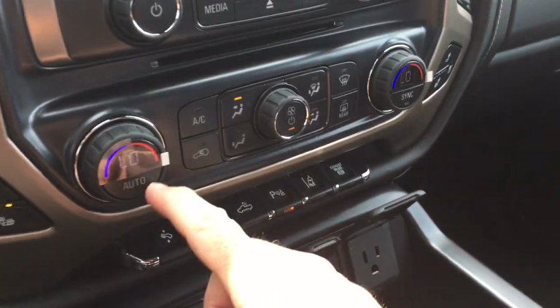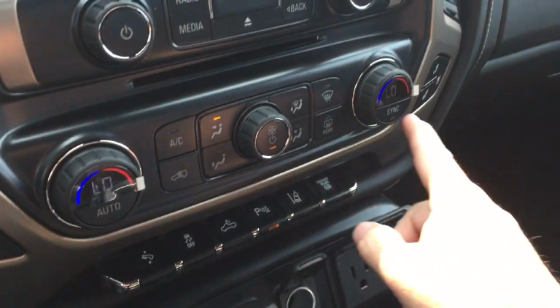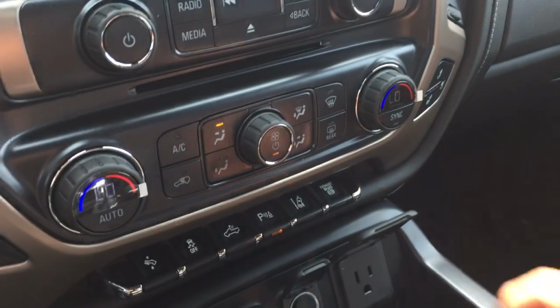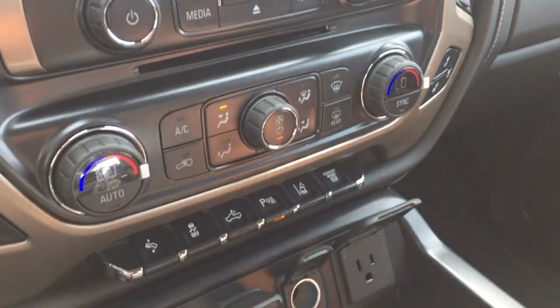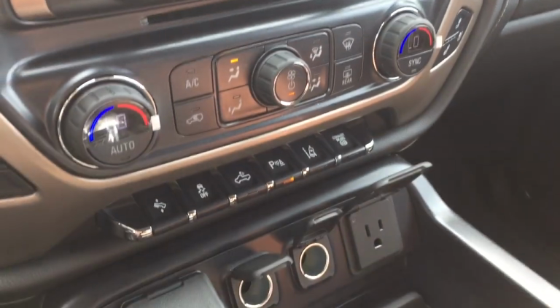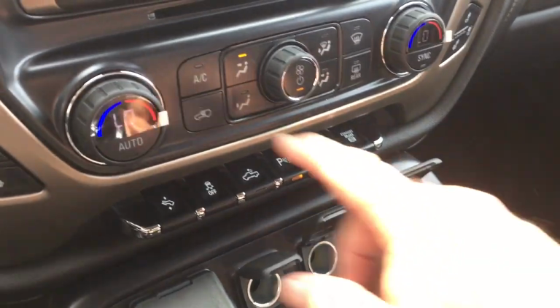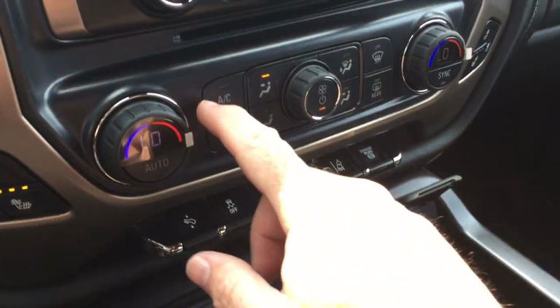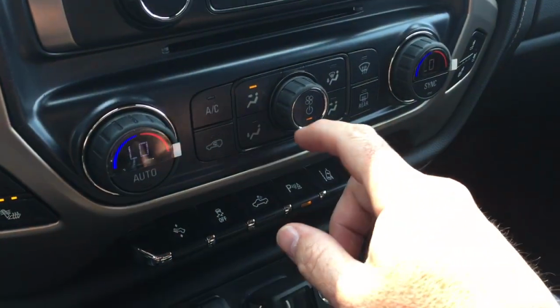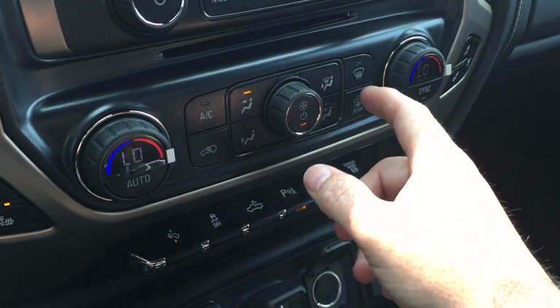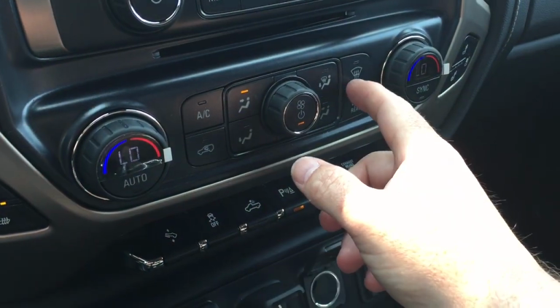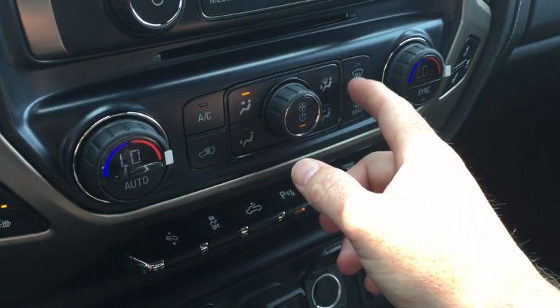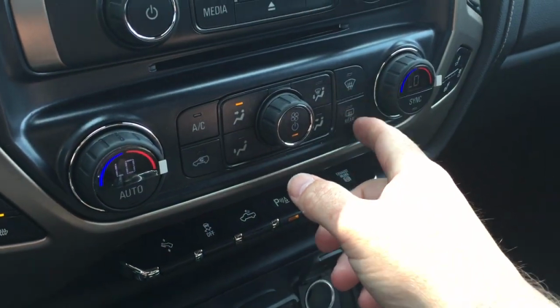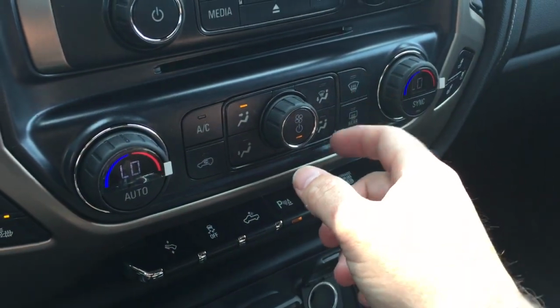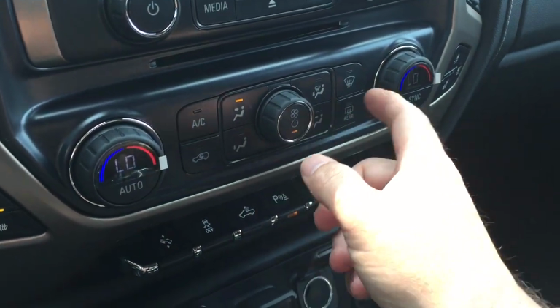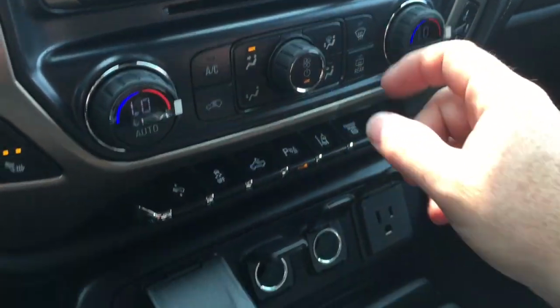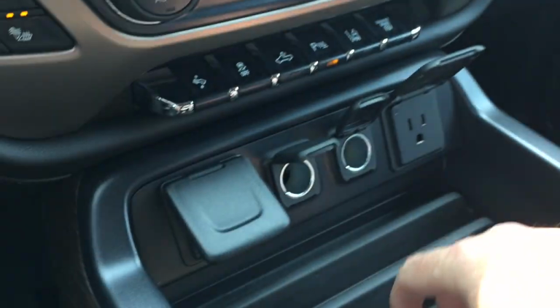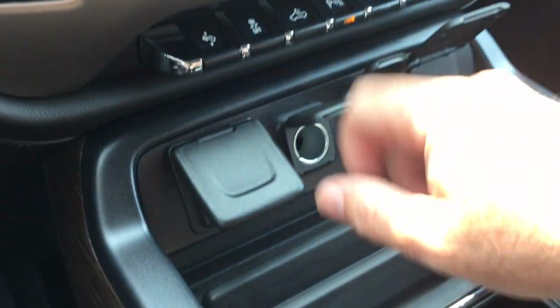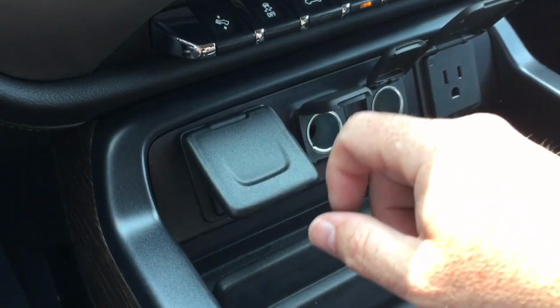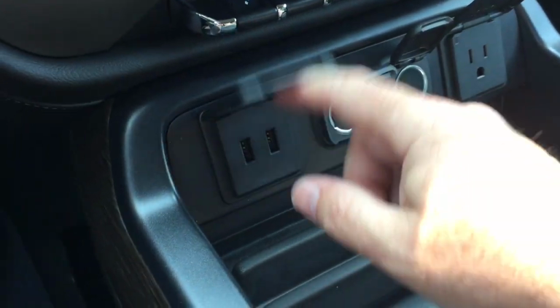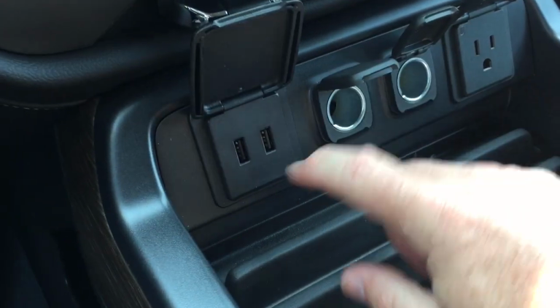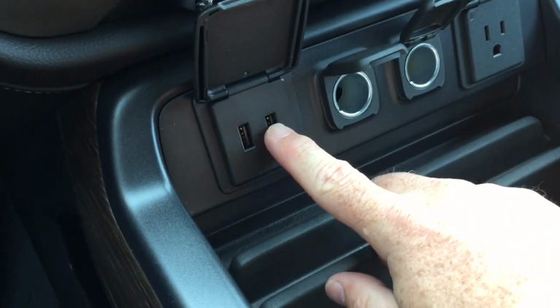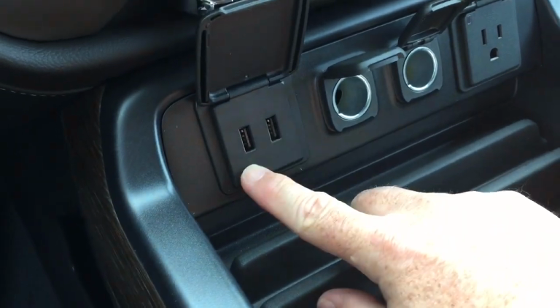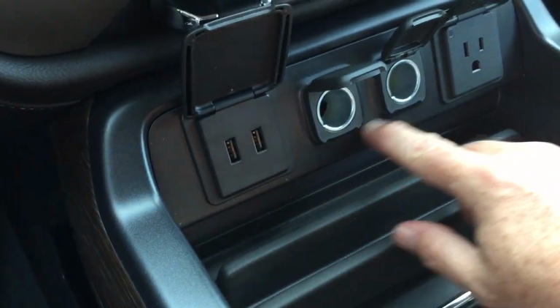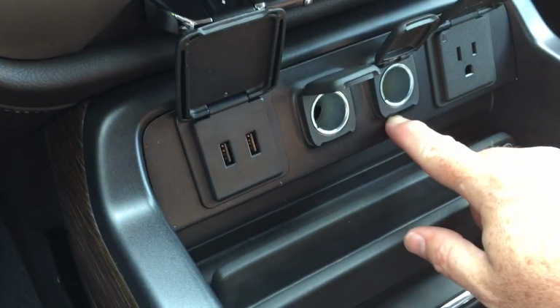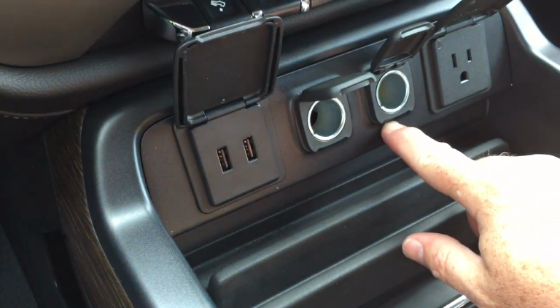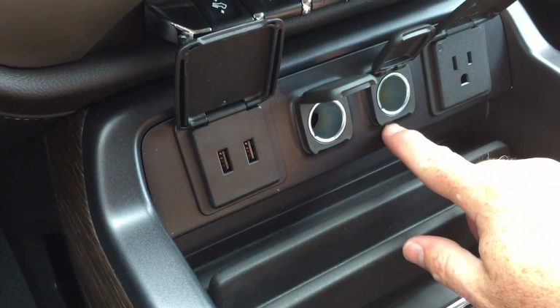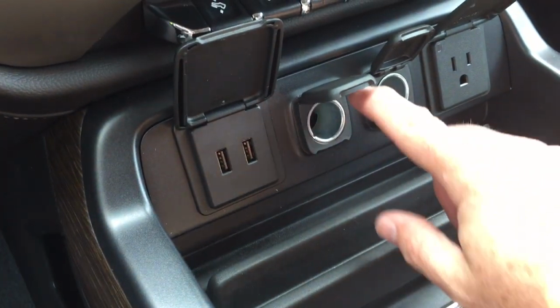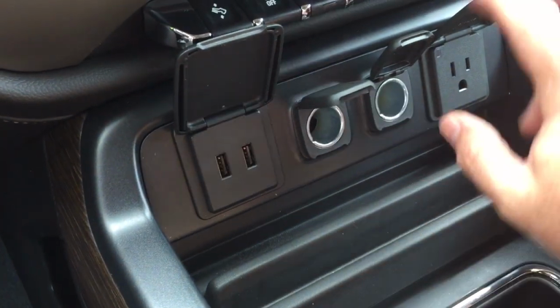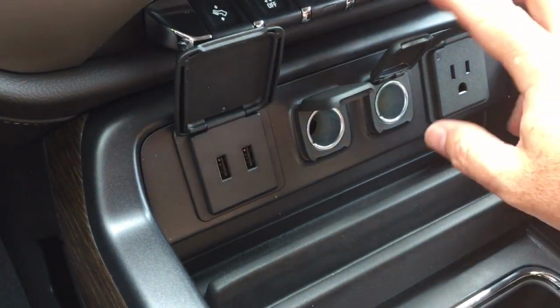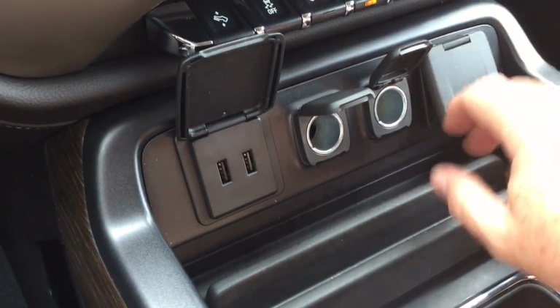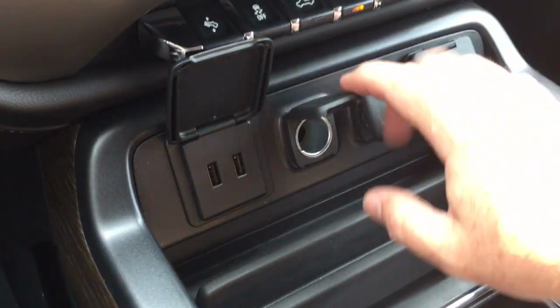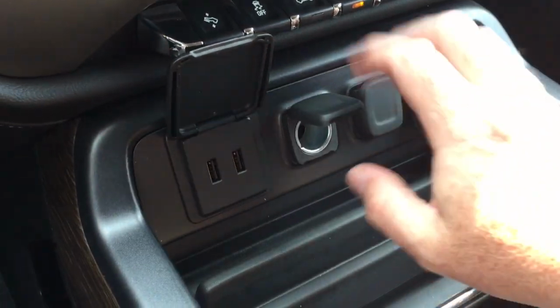Dual zone climate control with your AC button, fan speed operator, and front and rear defrosters. Two USB ports, two 12-volt outlets, and three-prong power.